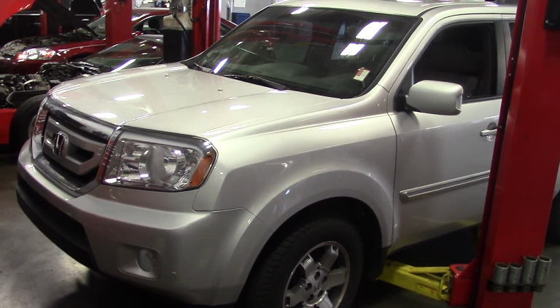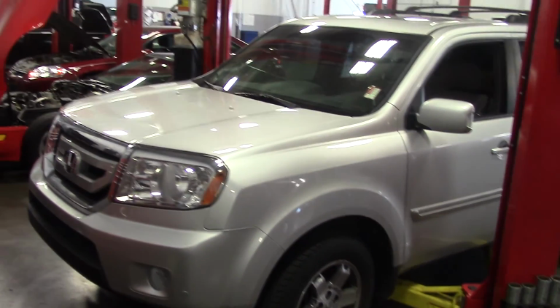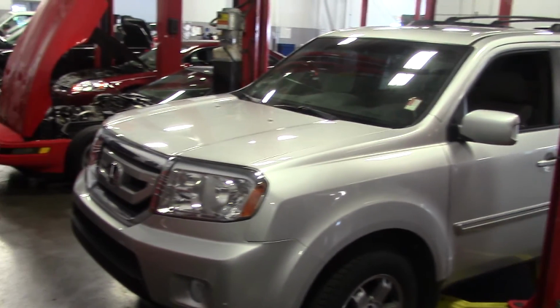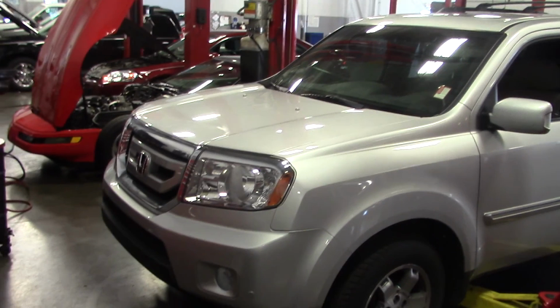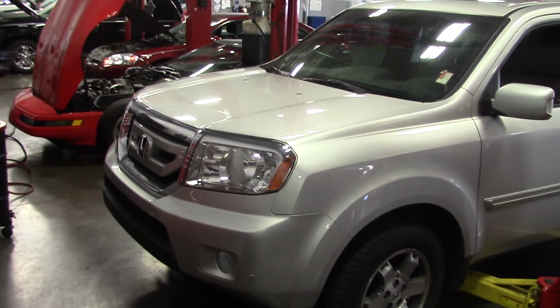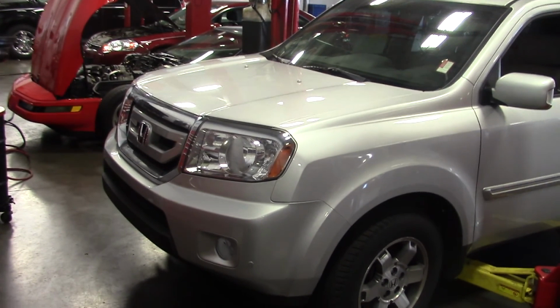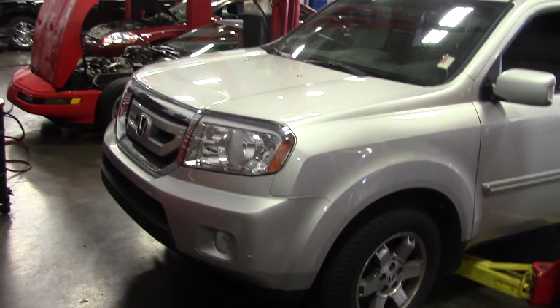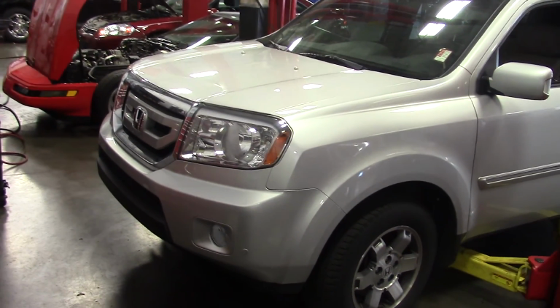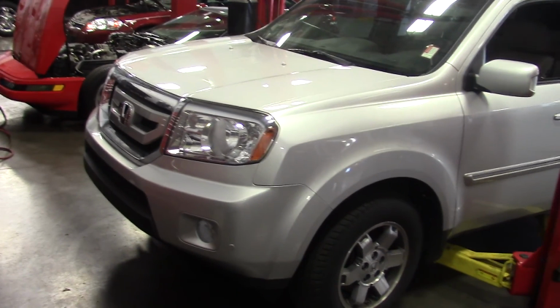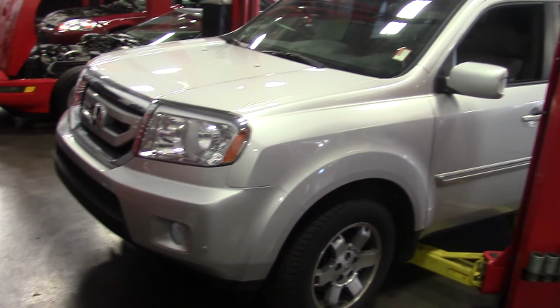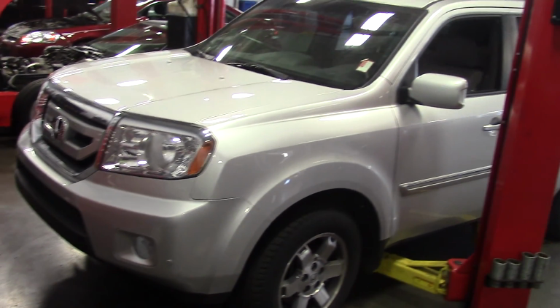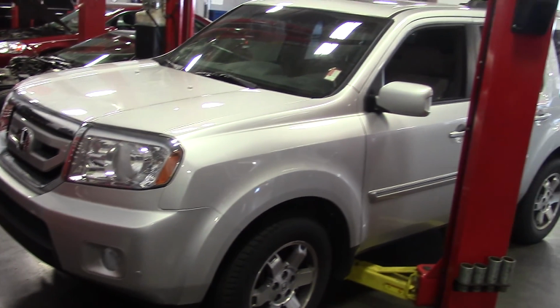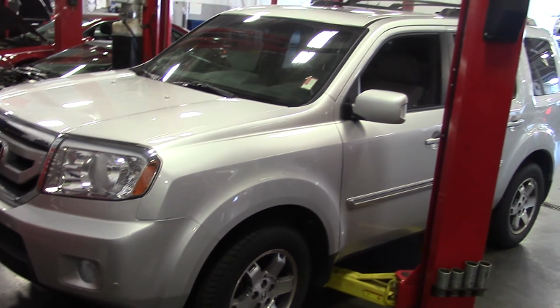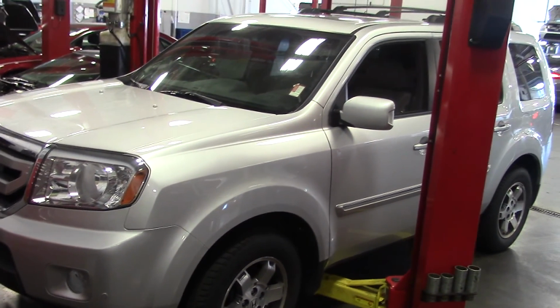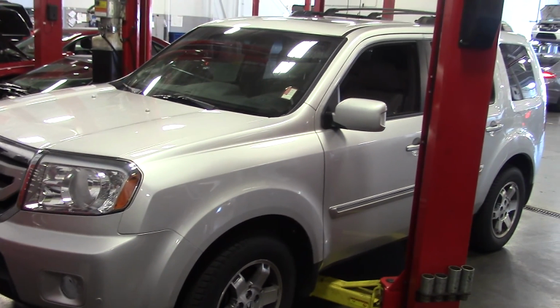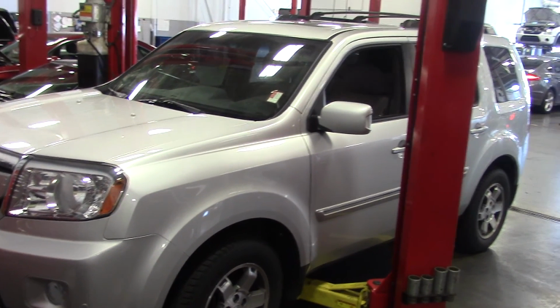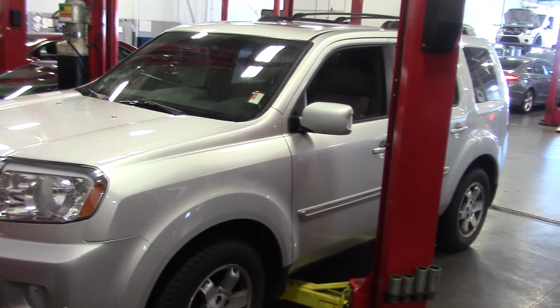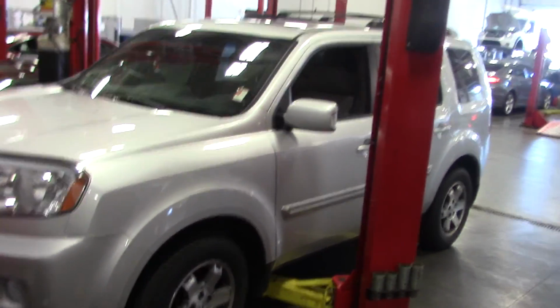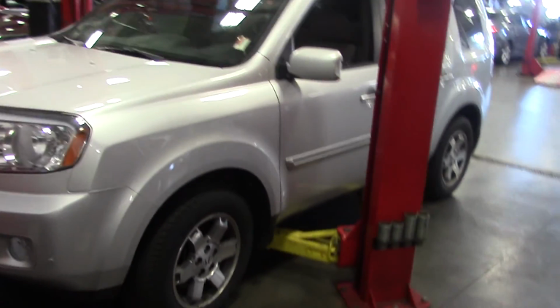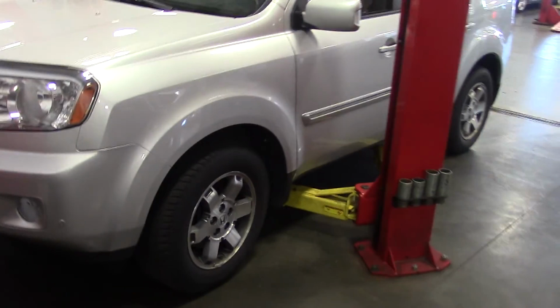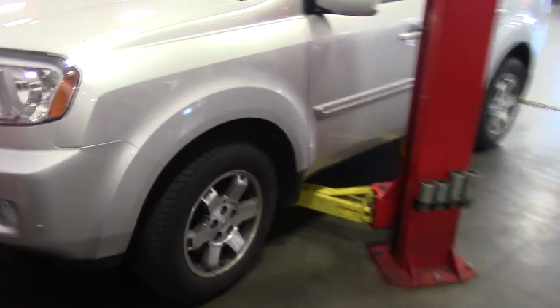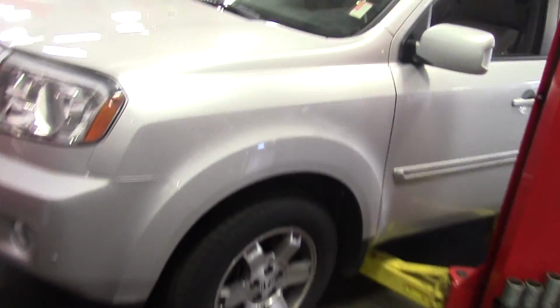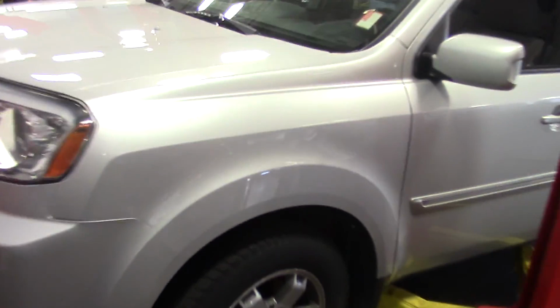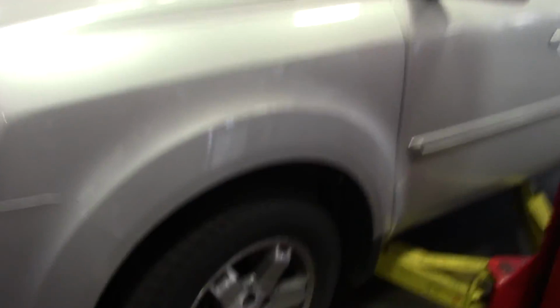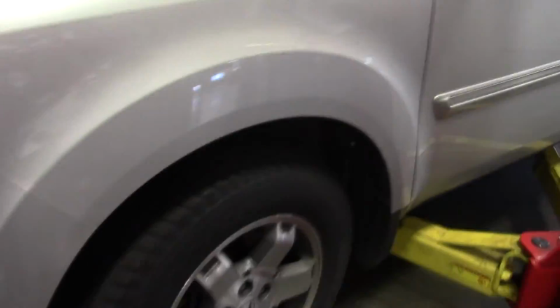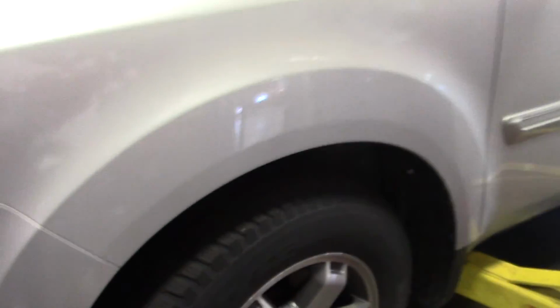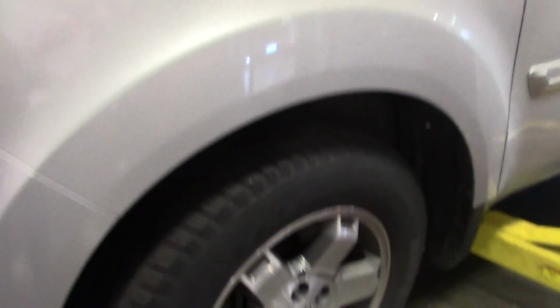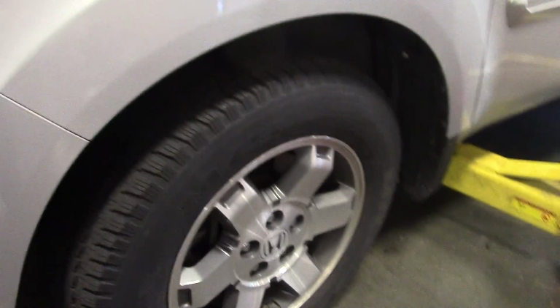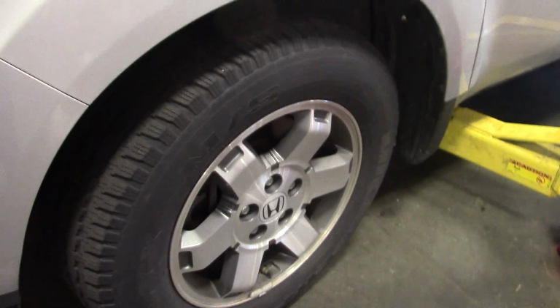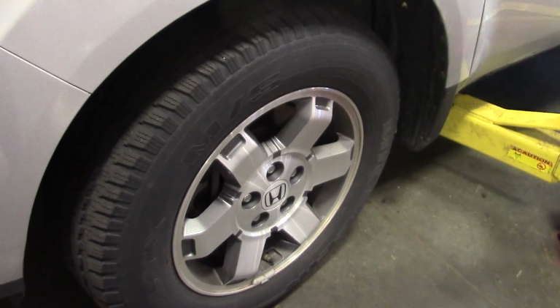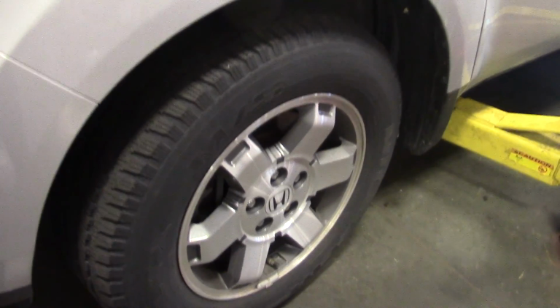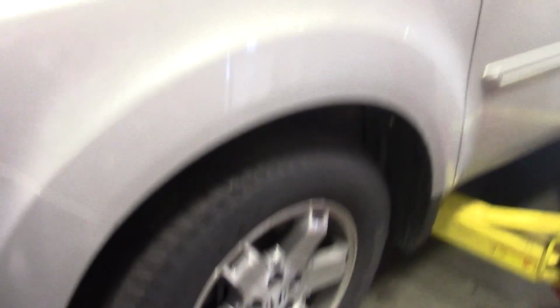I walked around it a few times. No dings, dents — I didn't even see a single door ding in it. Tires are in great shape. It's got a set of Michelins on it, all matching tires.